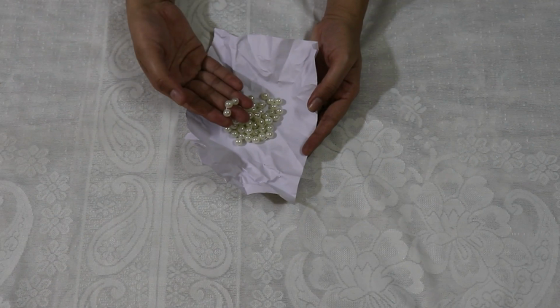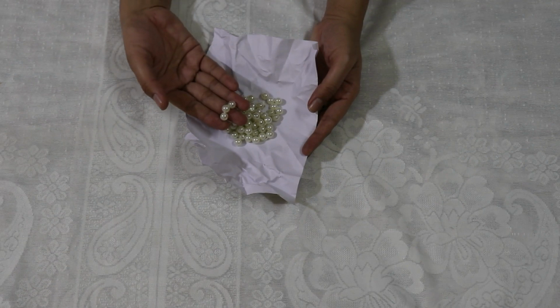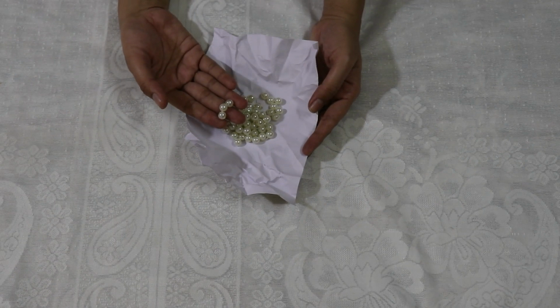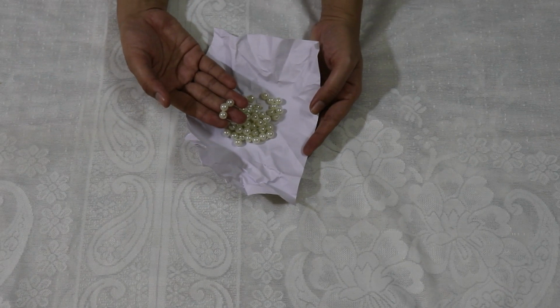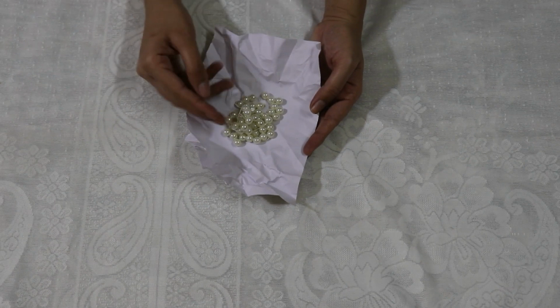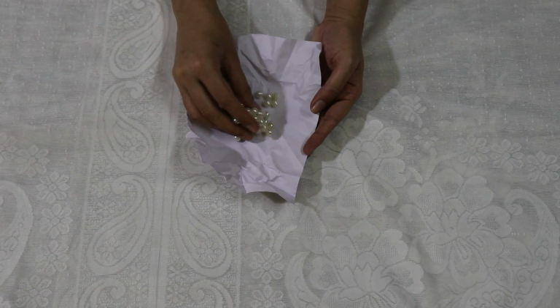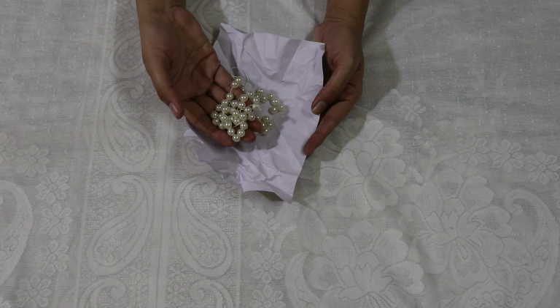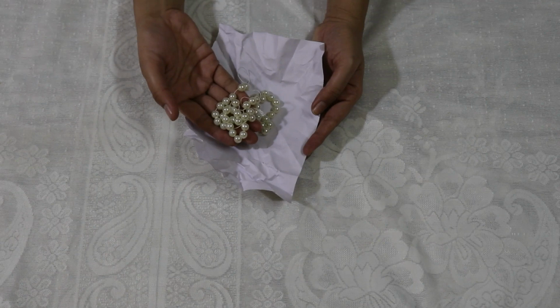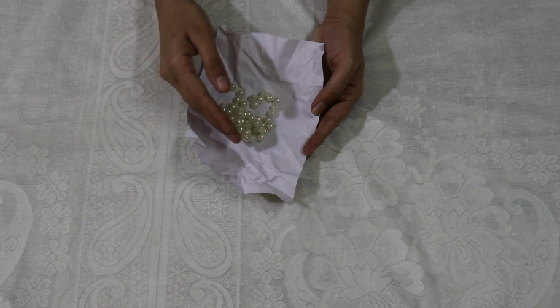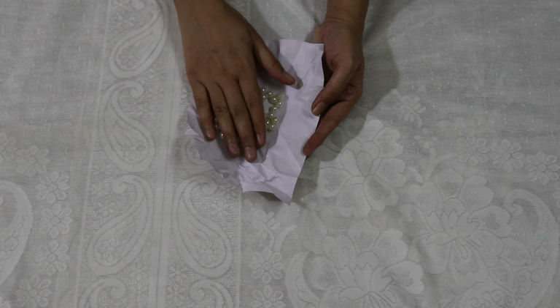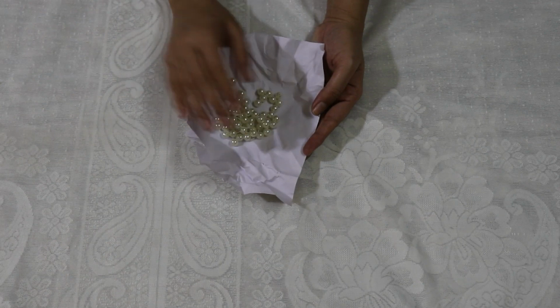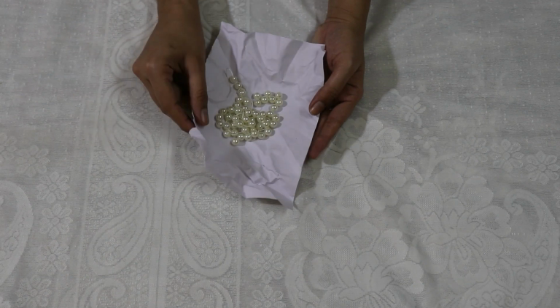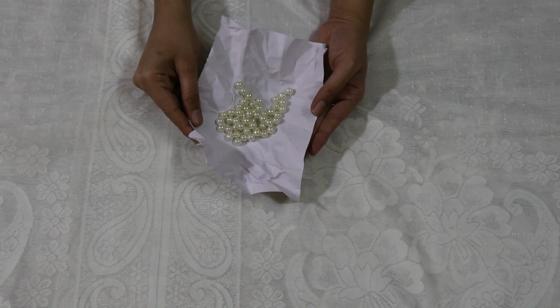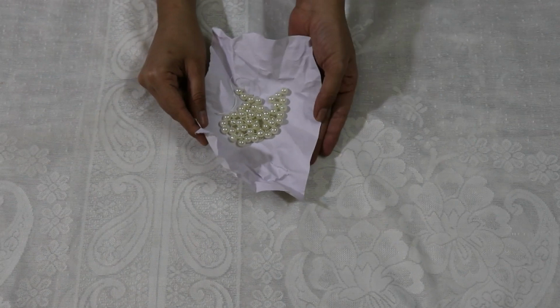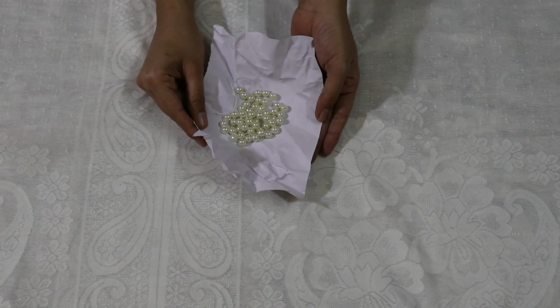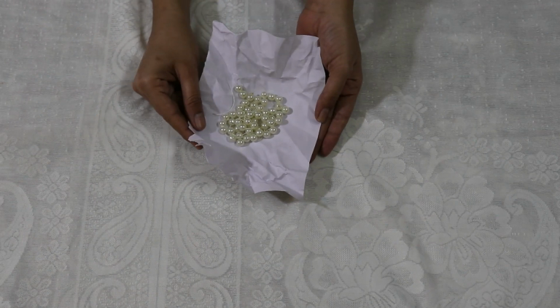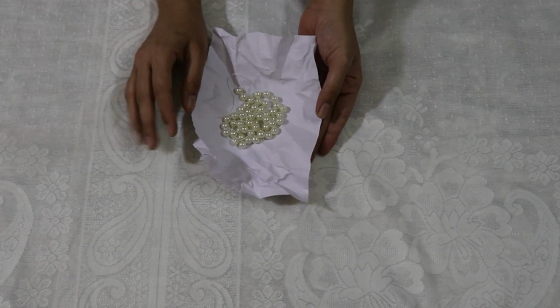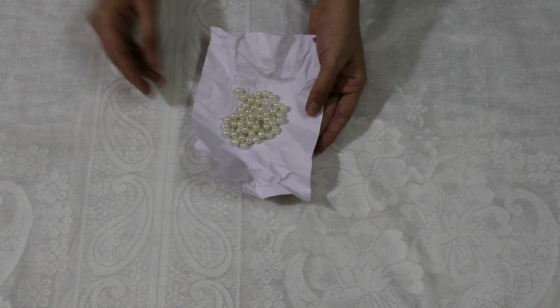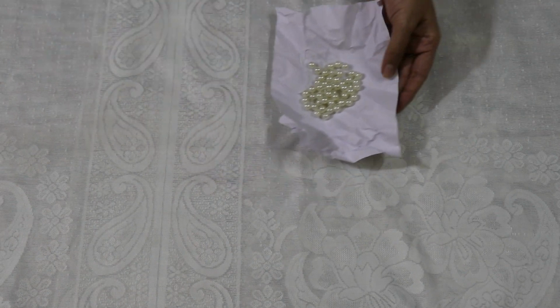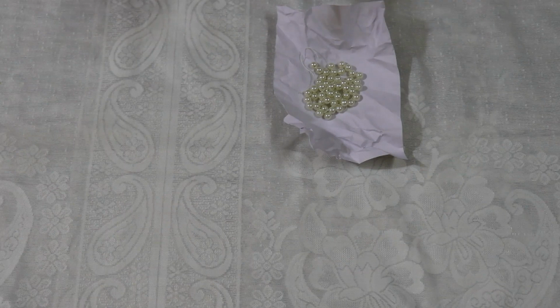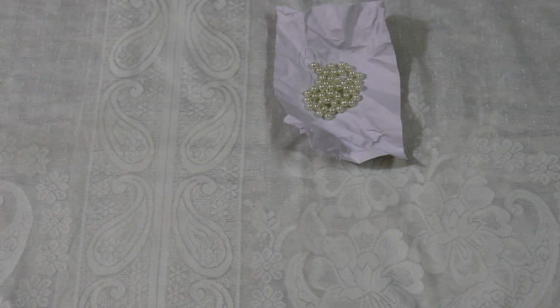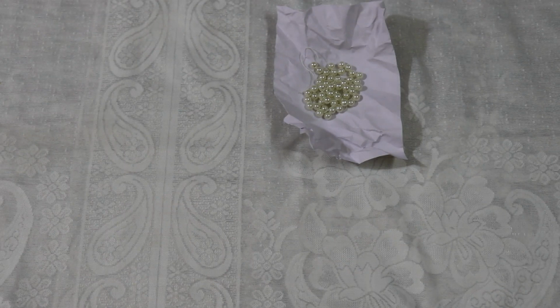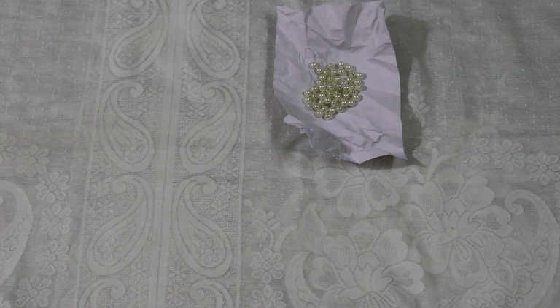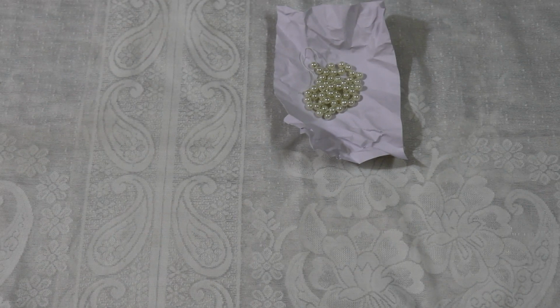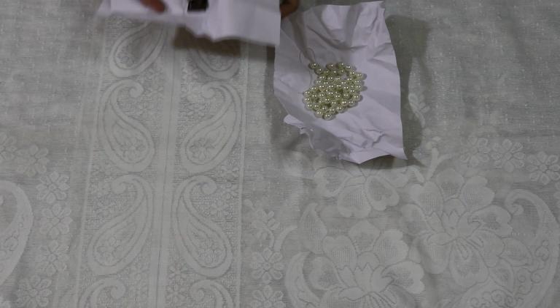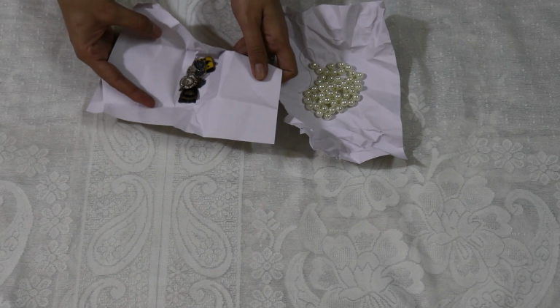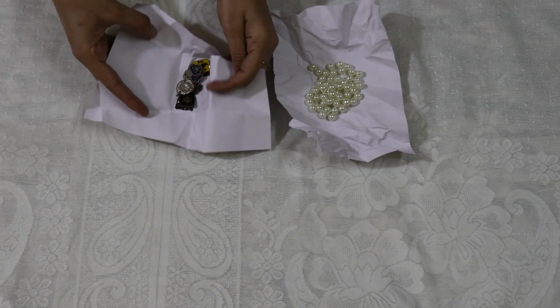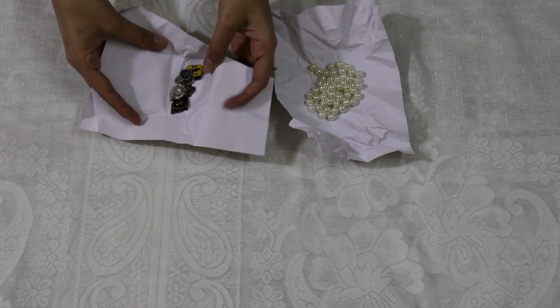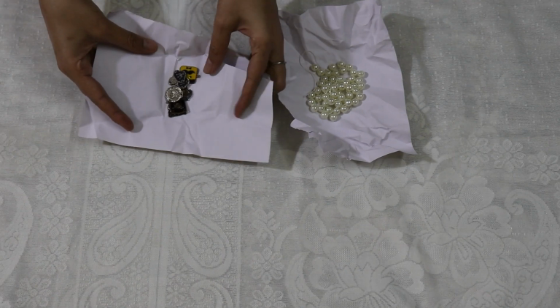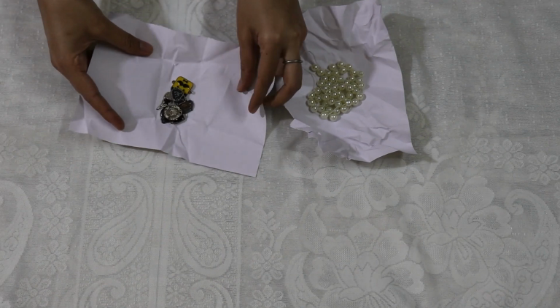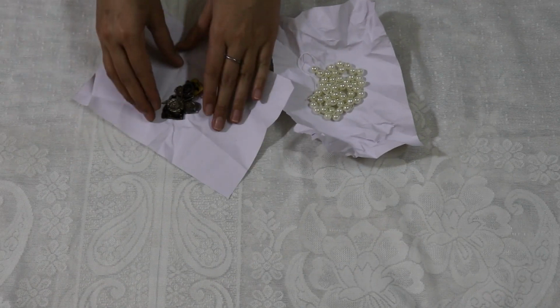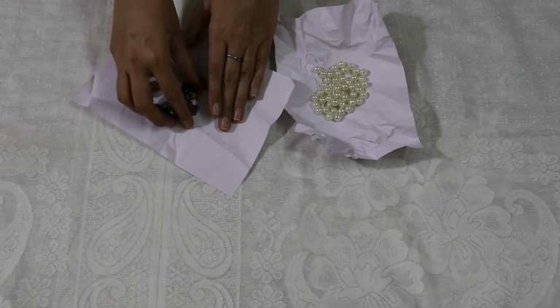We will do both girls and boys style. We will use some pearls. I will also use some patches for the berets.